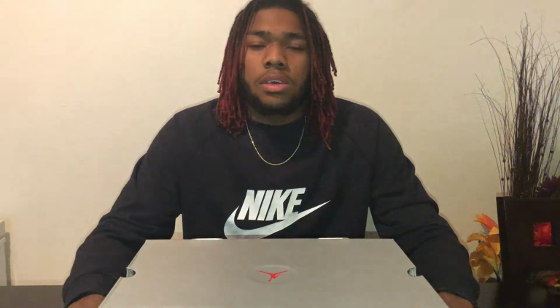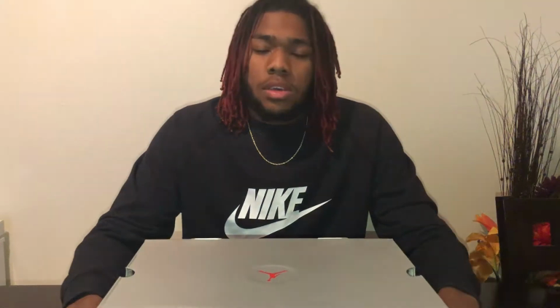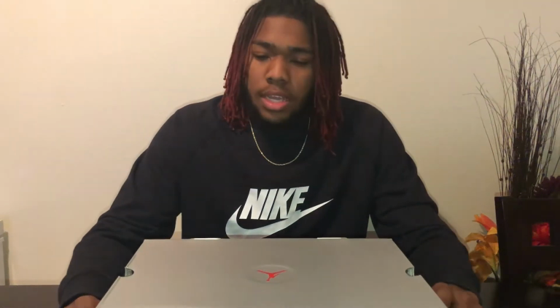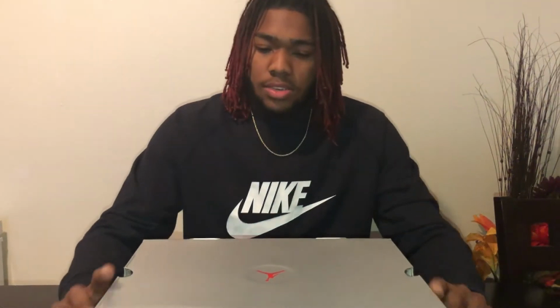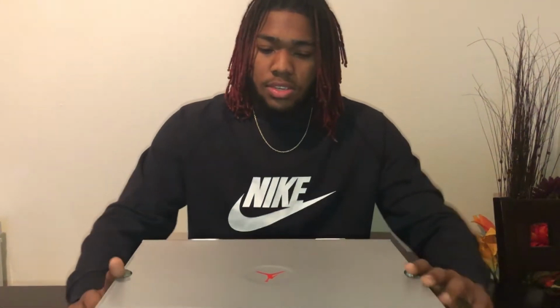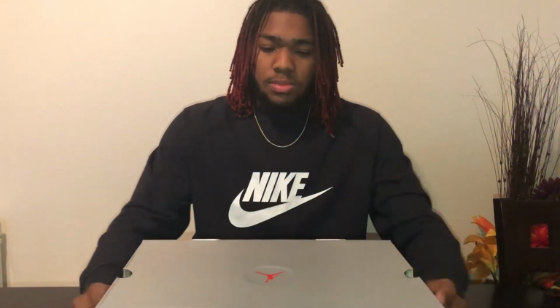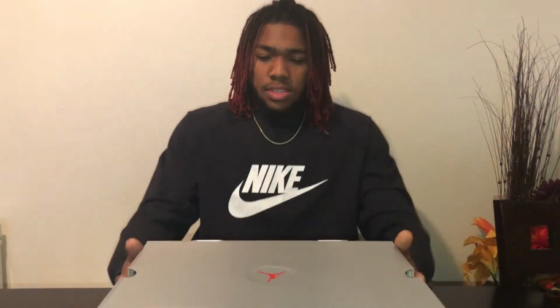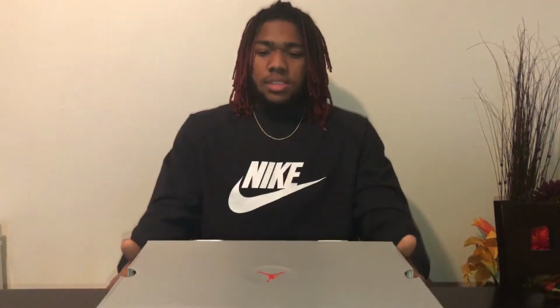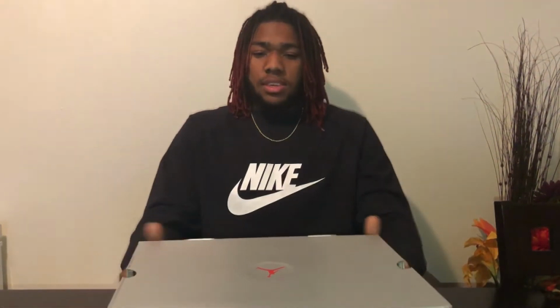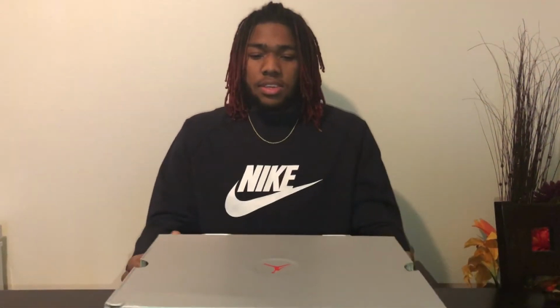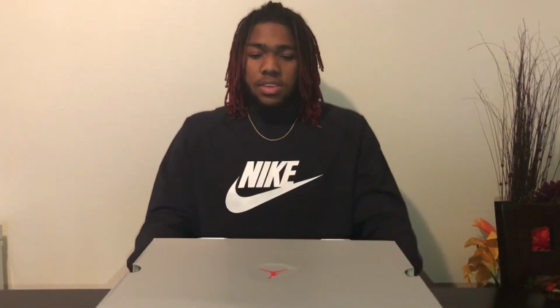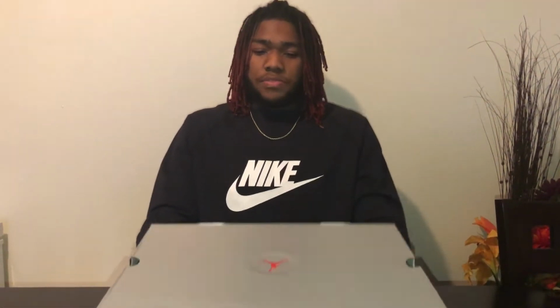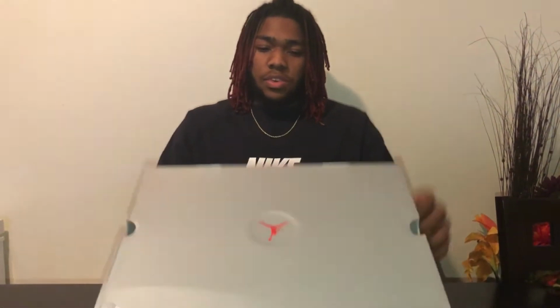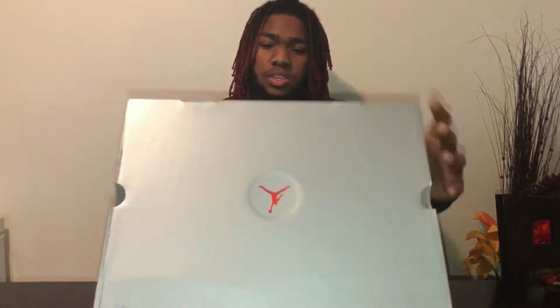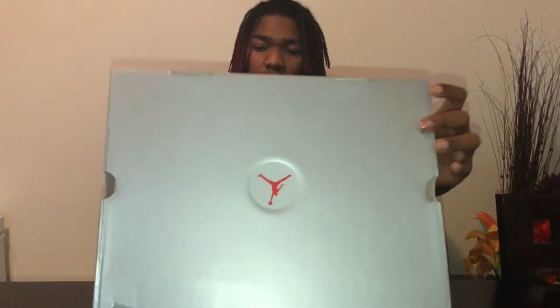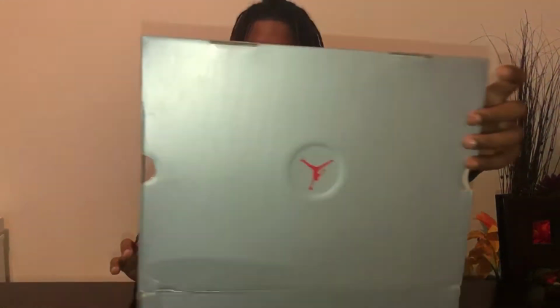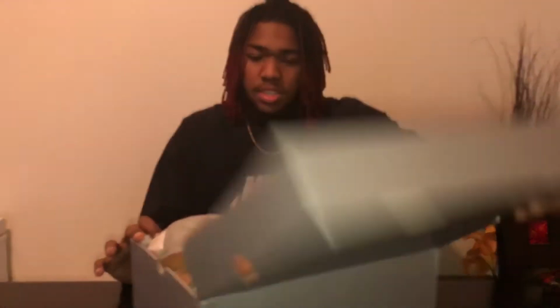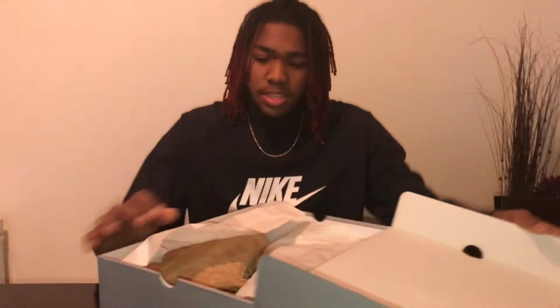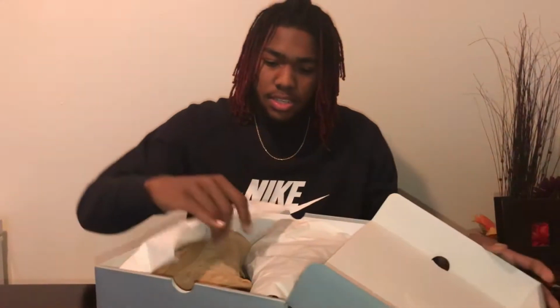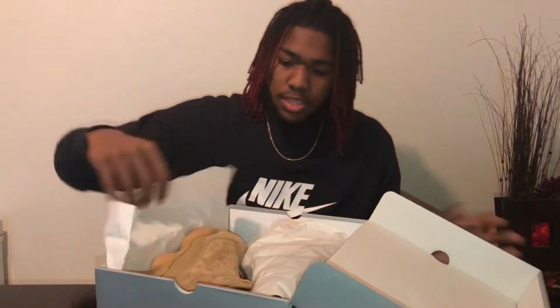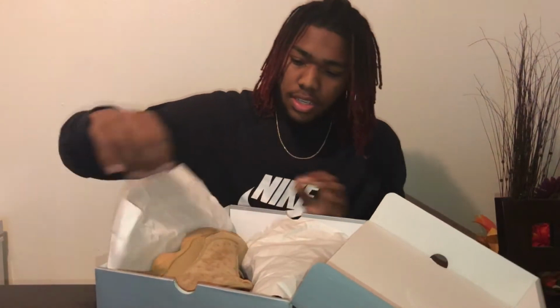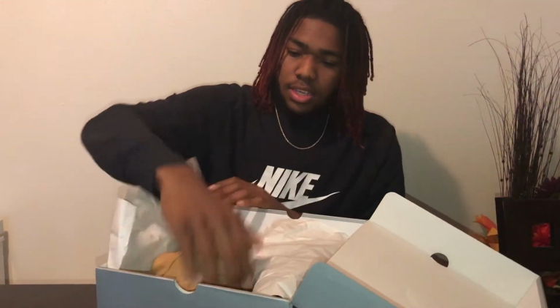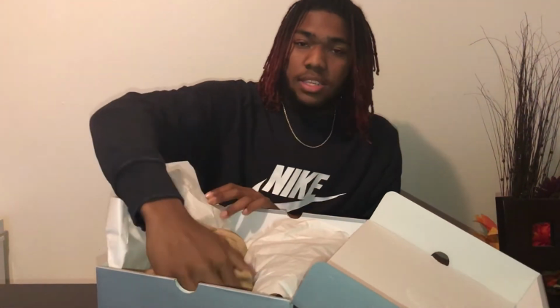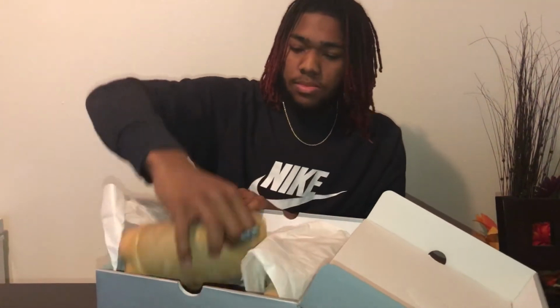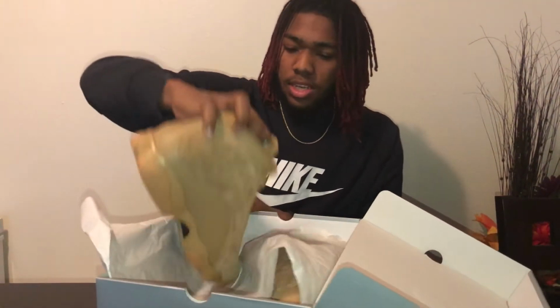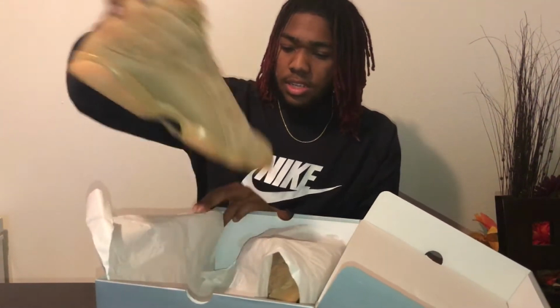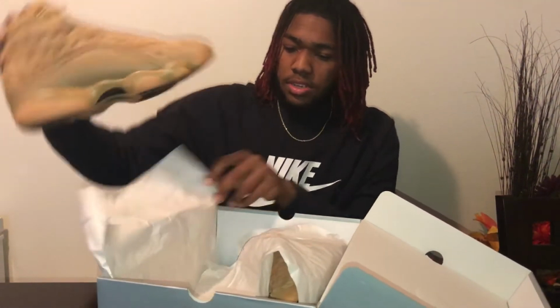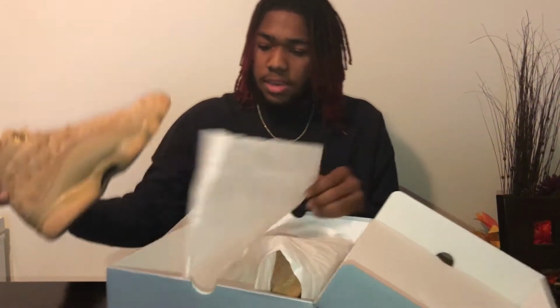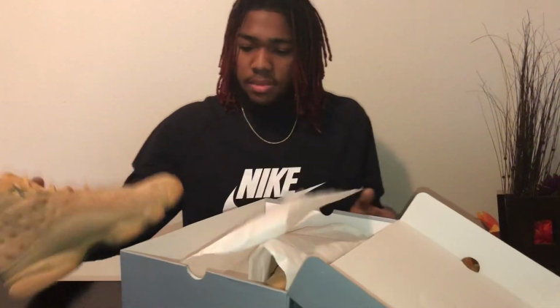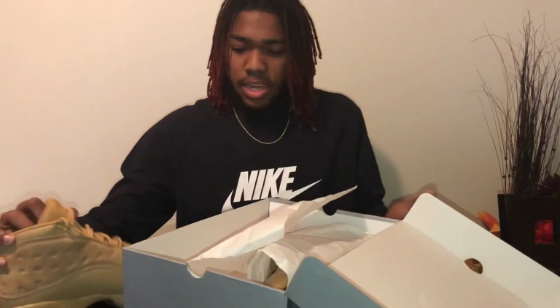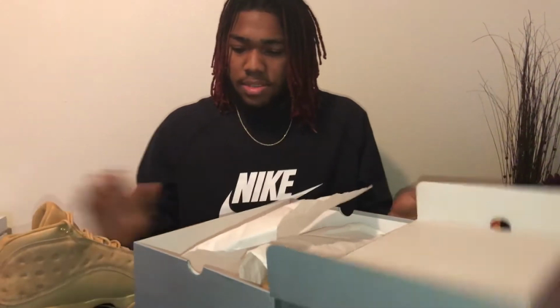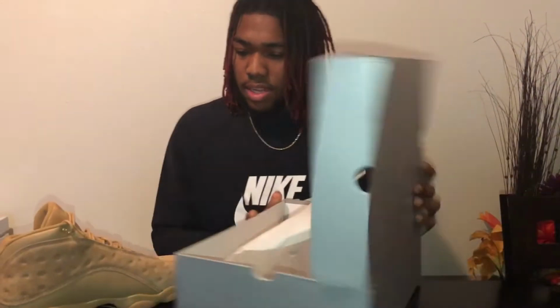How you doing YouTubers? Gonna do a review on the Jordan Wheat 13s. Y'all tell me what y'all think about them in the comments below.